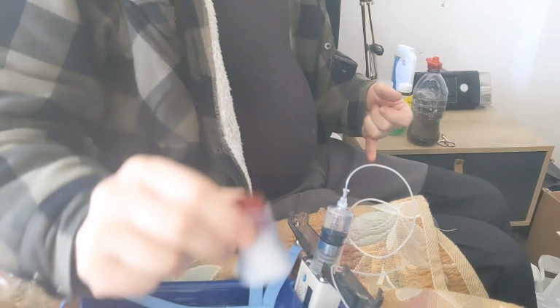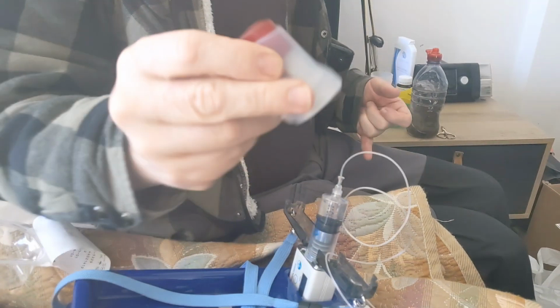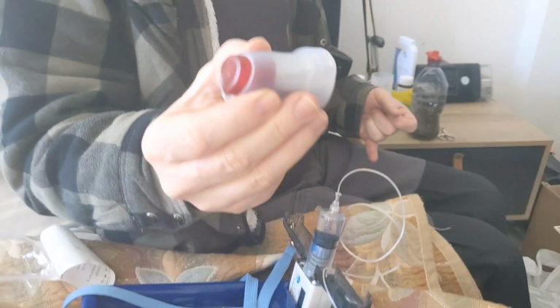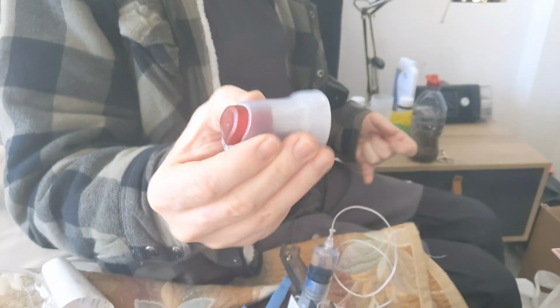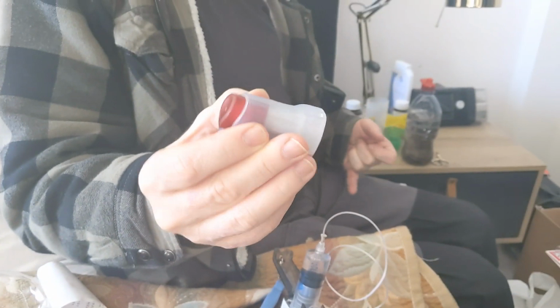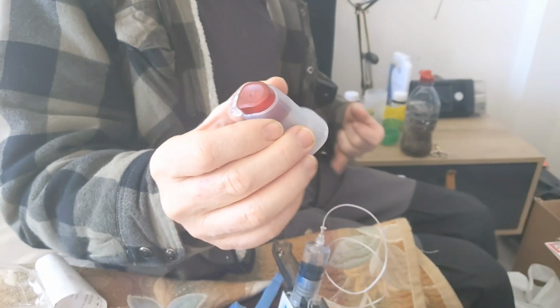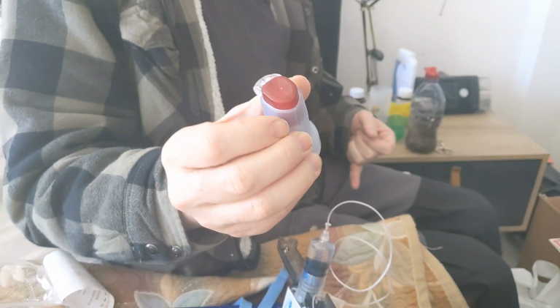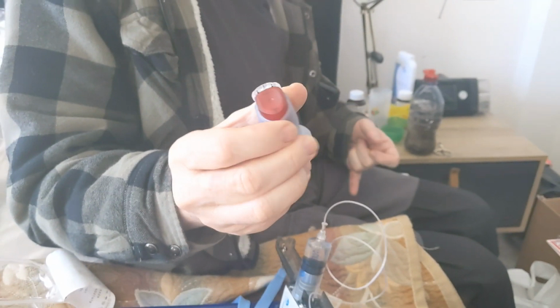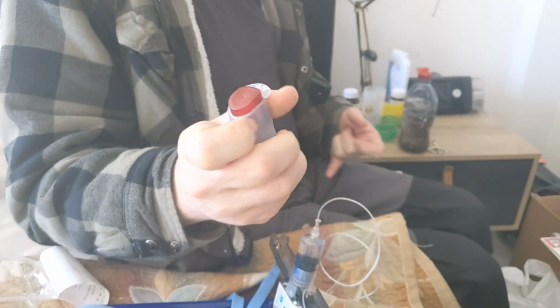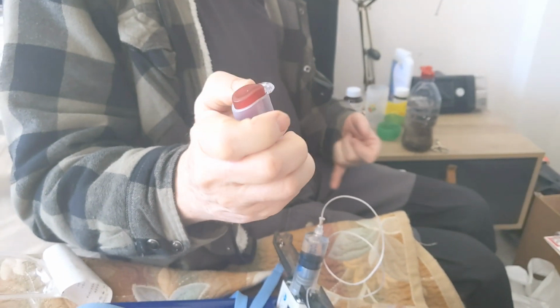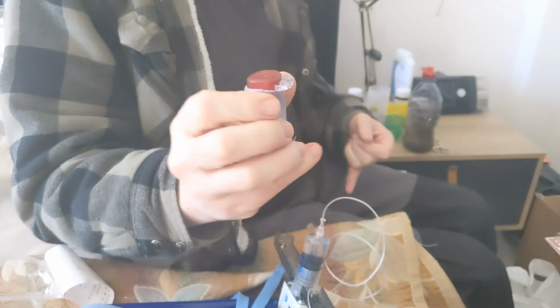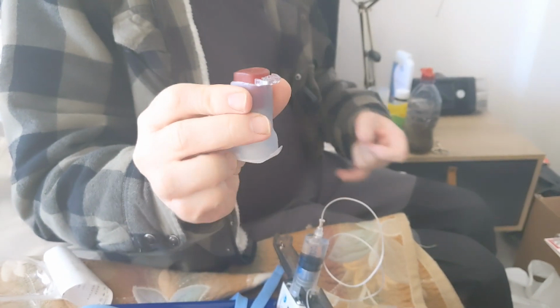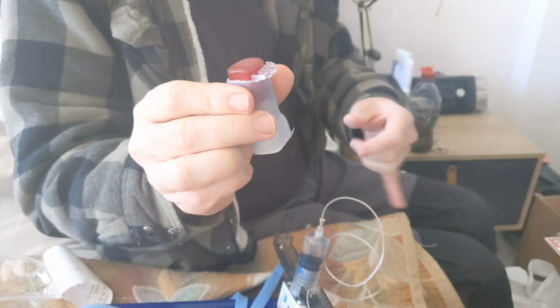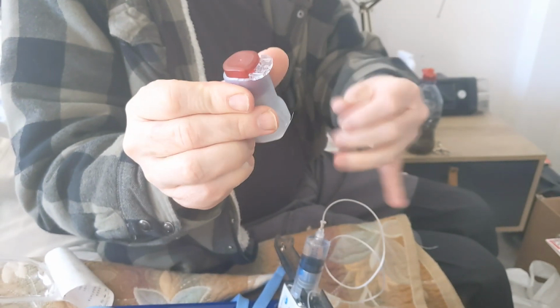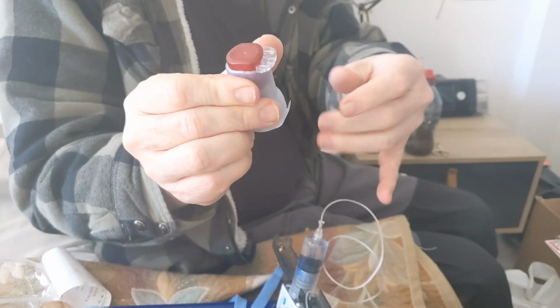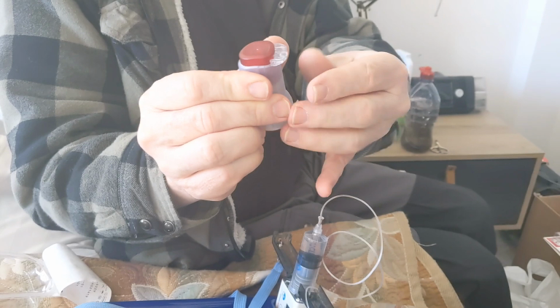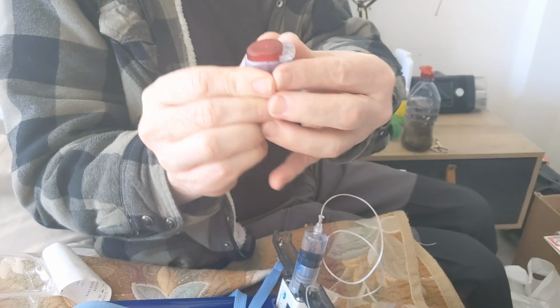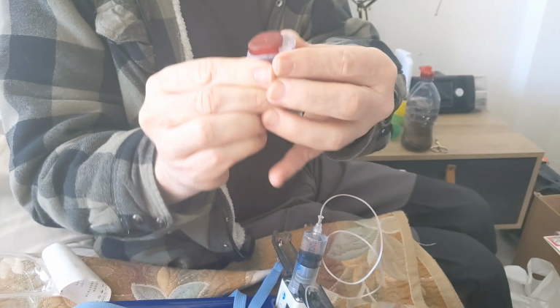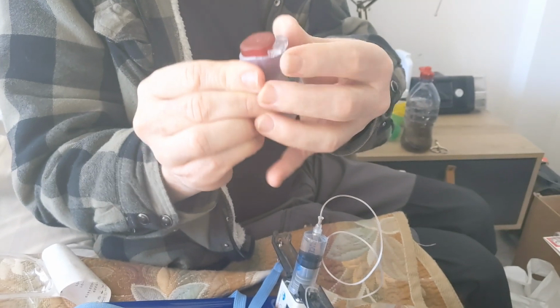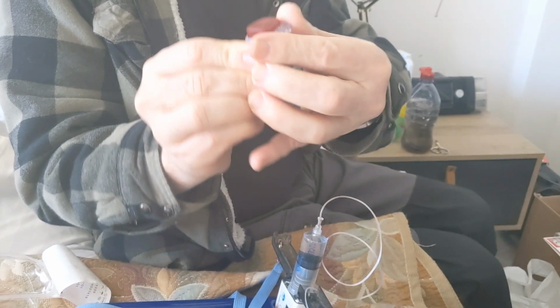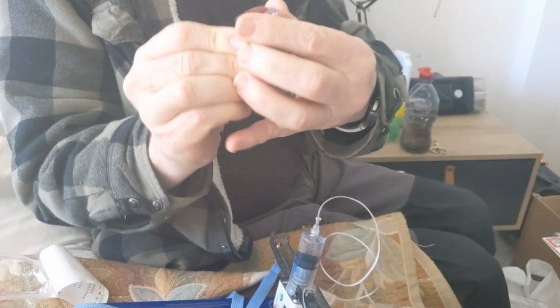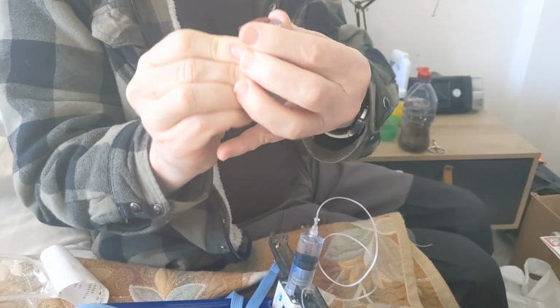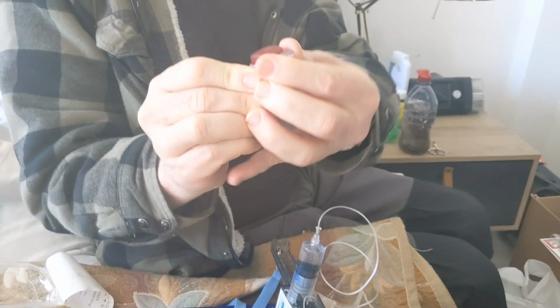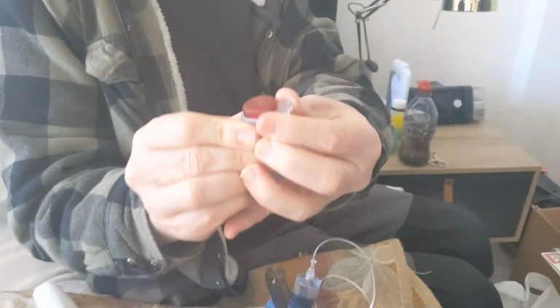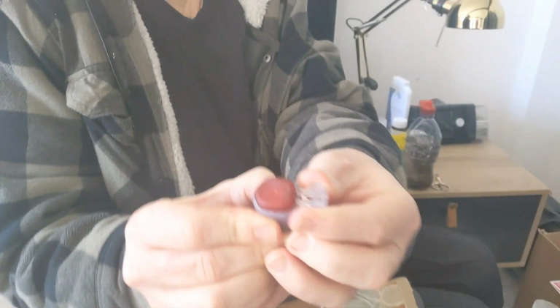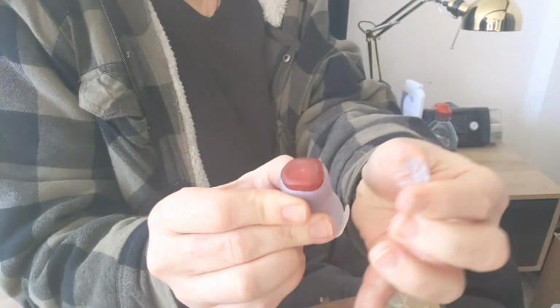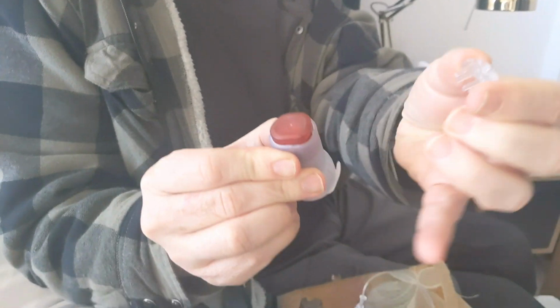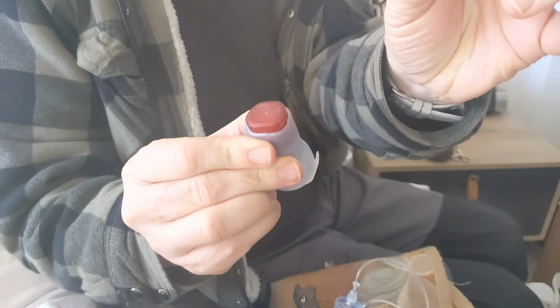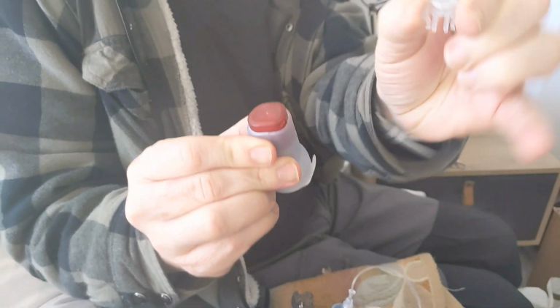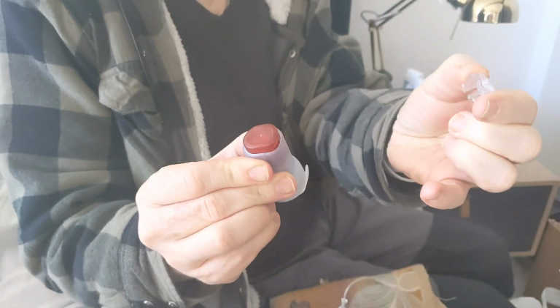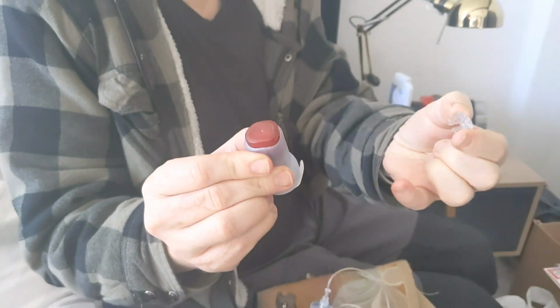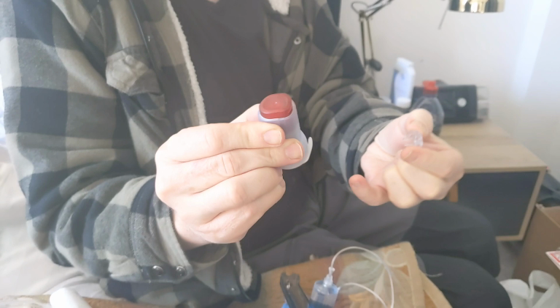Now for the cannula — first we have to remove the lock by squeezing it and pulling it out.